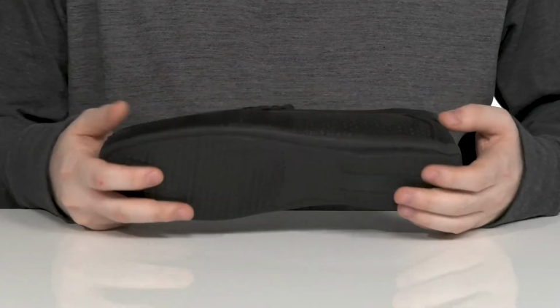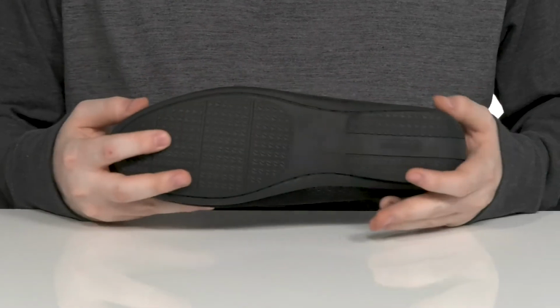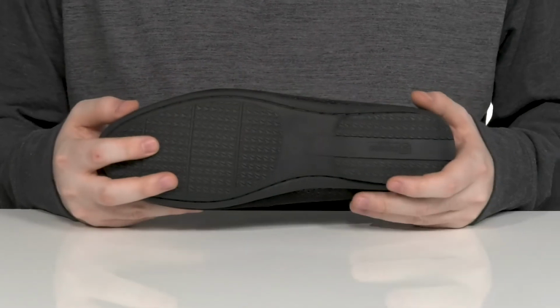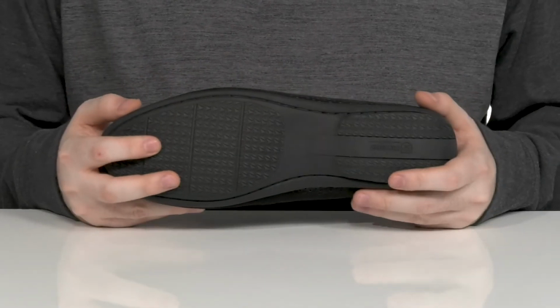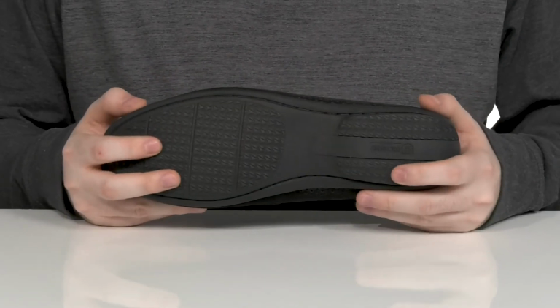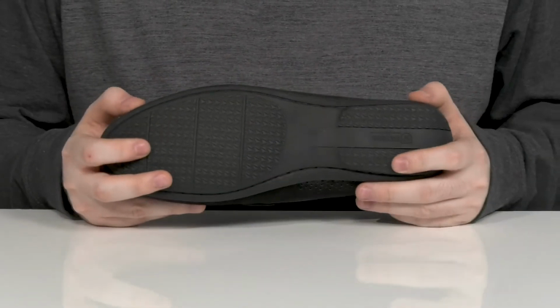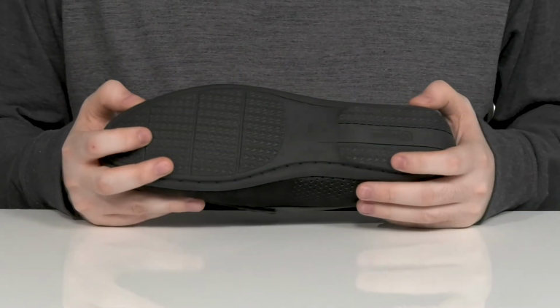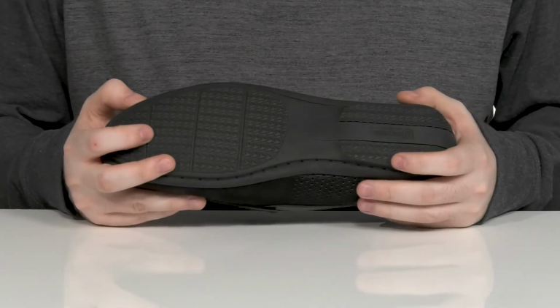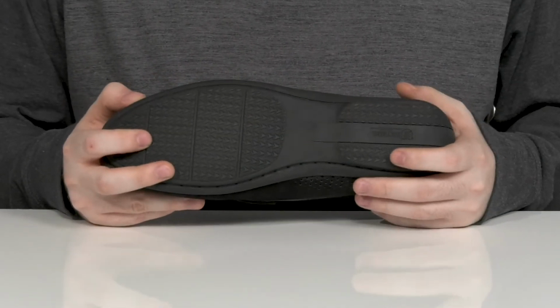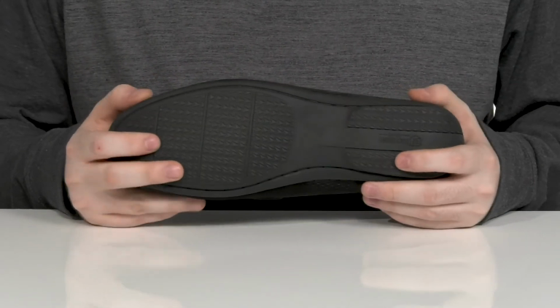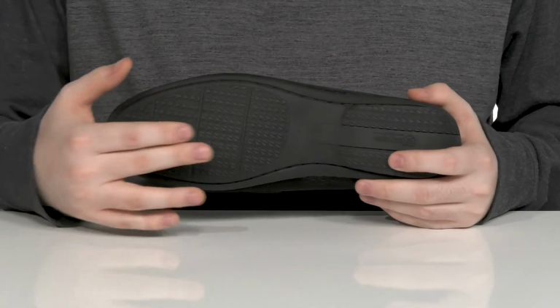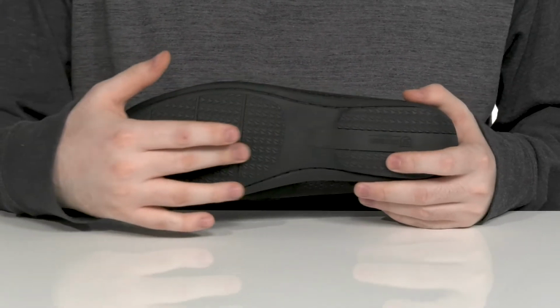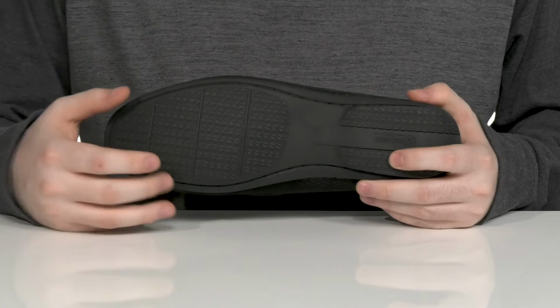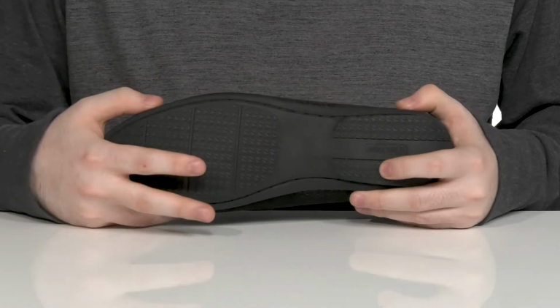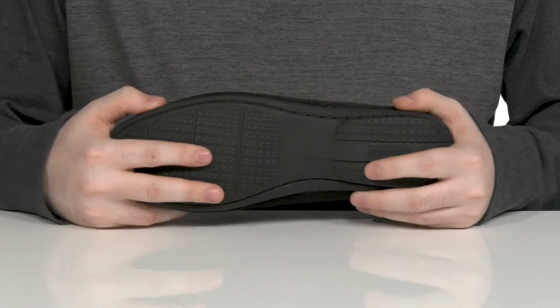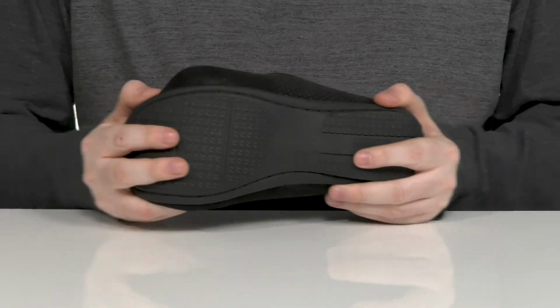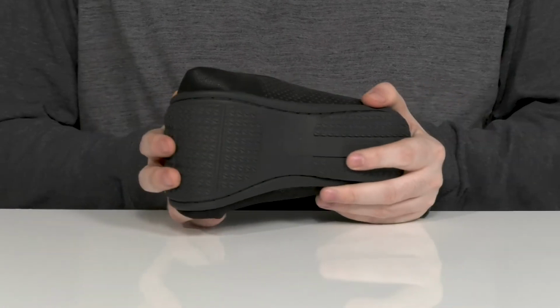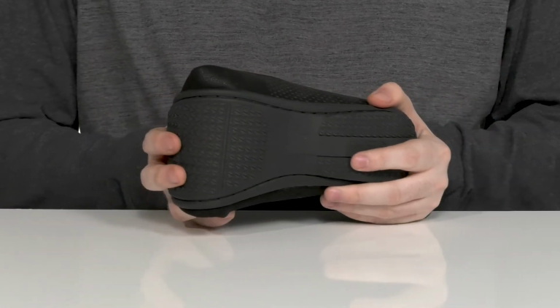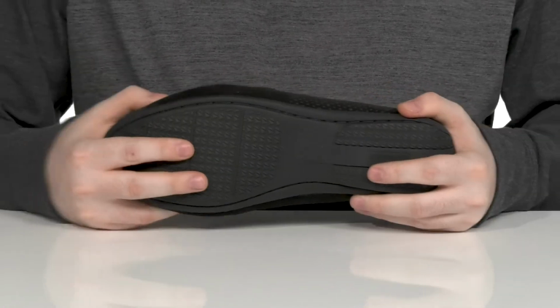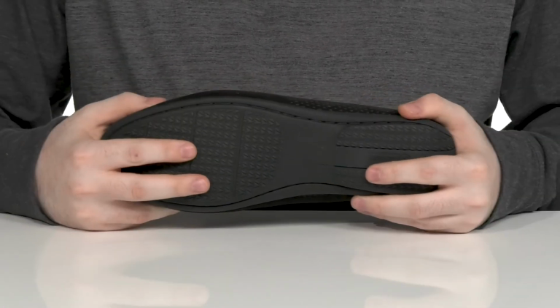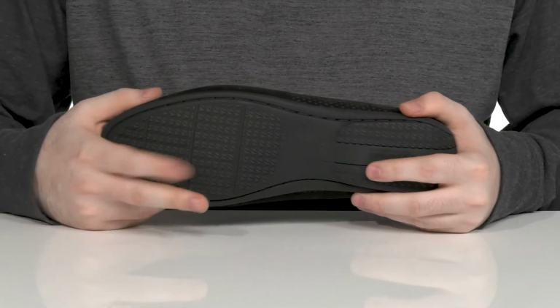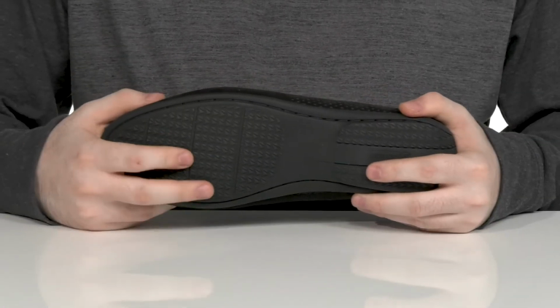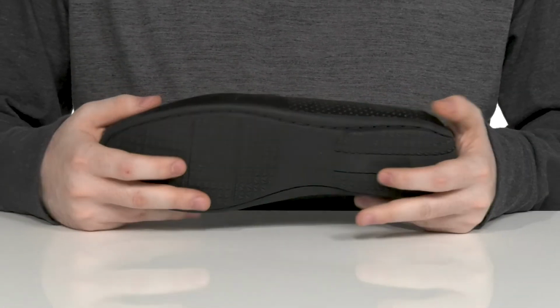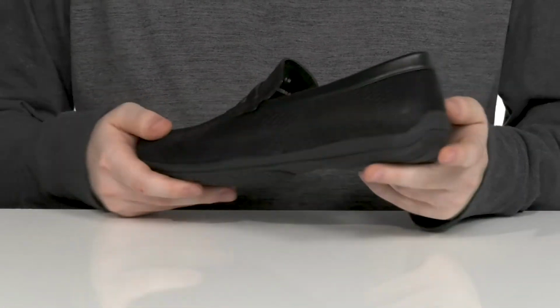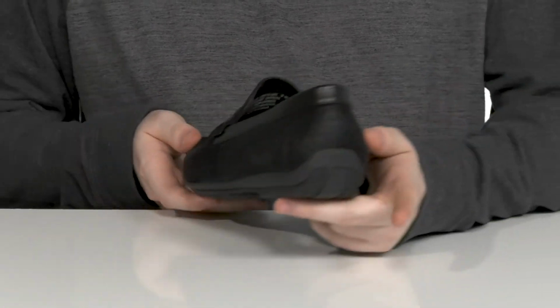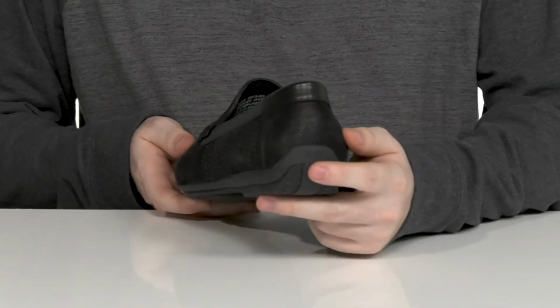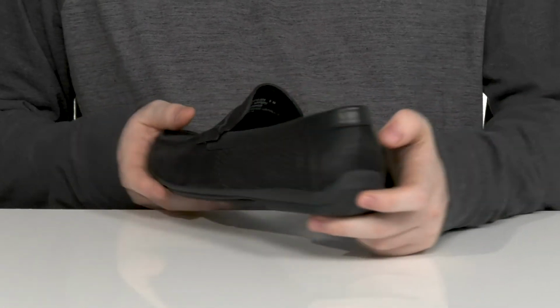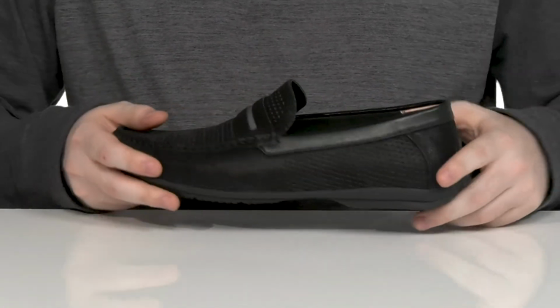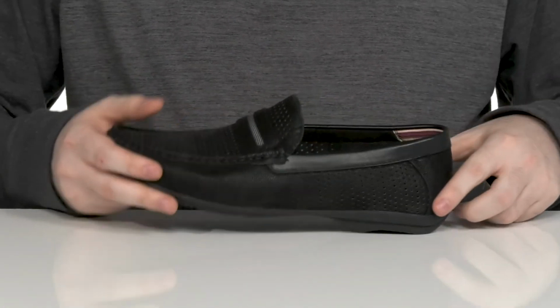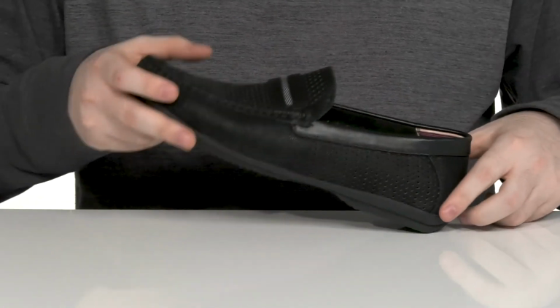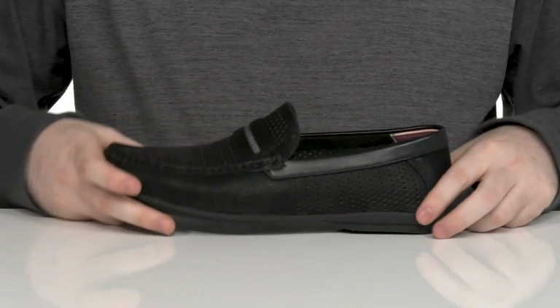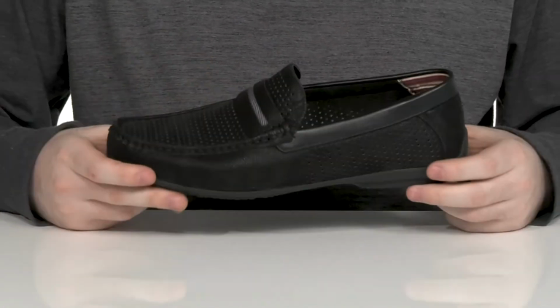The outsole is made with man-made materials offering a reliable grip, and it has plenty of flex especially in the toe, with a driver's heel right there in the back.